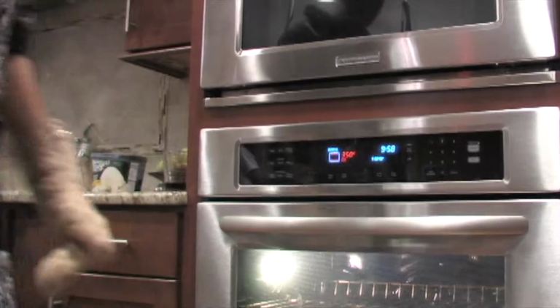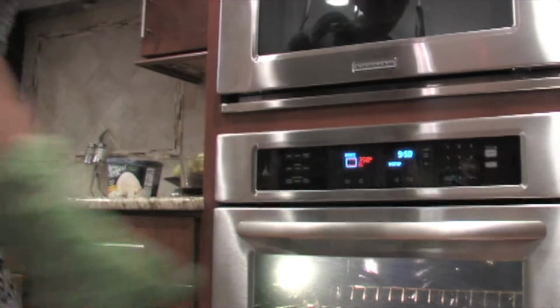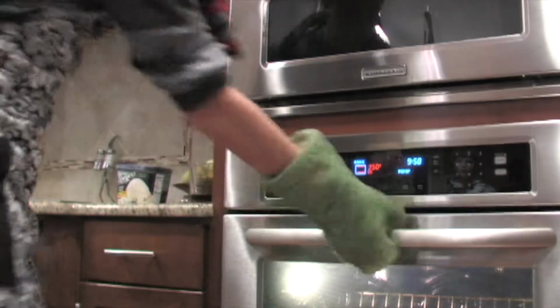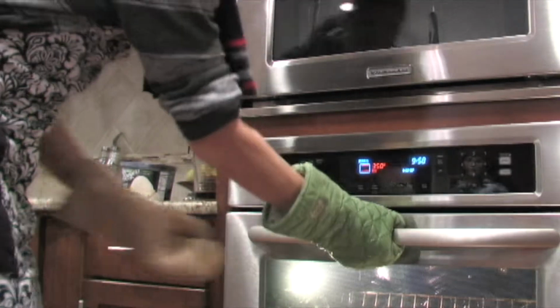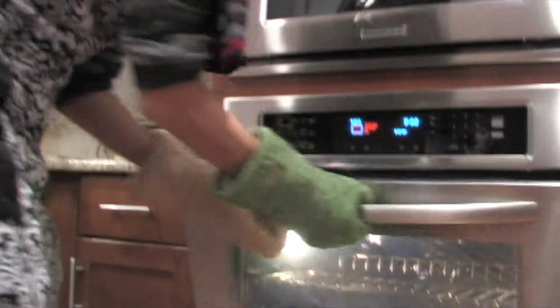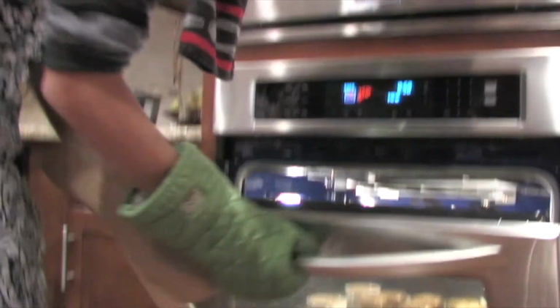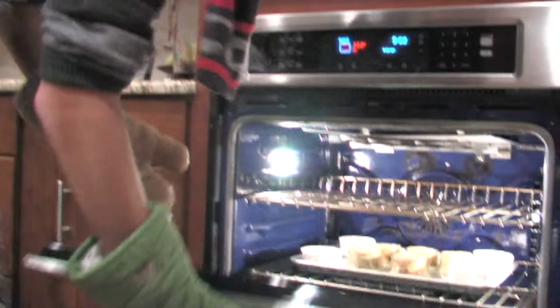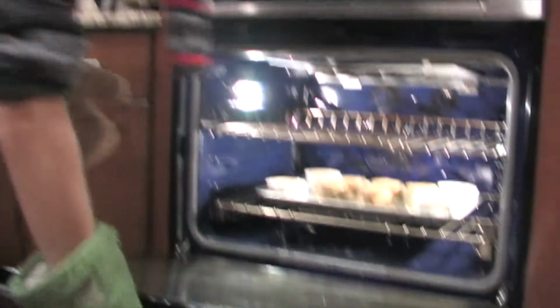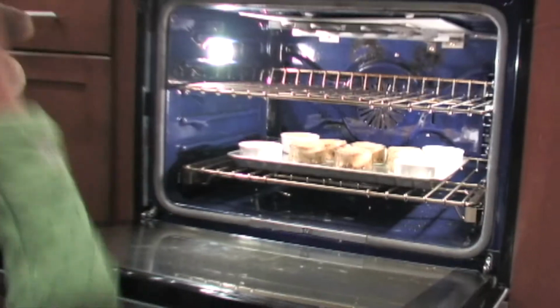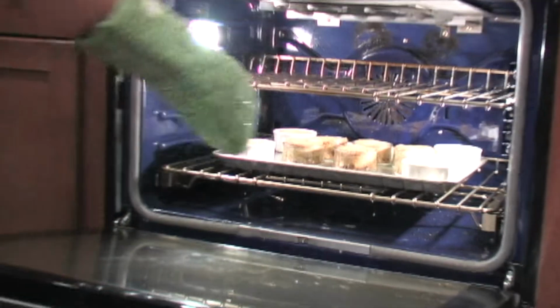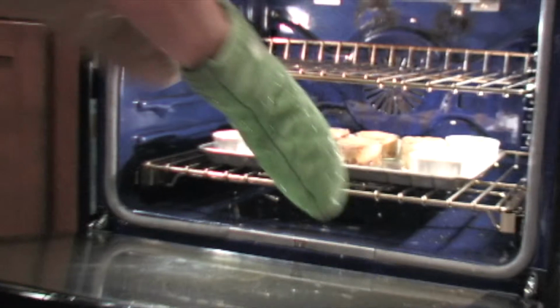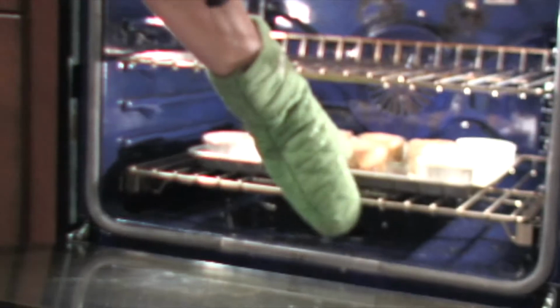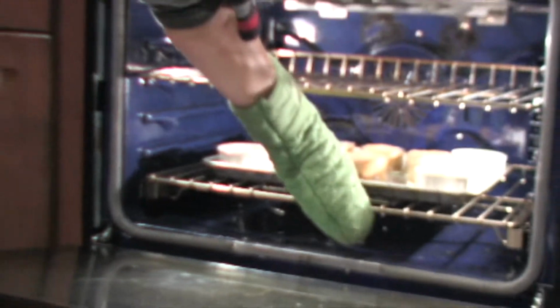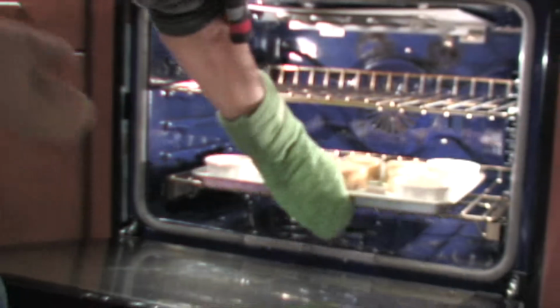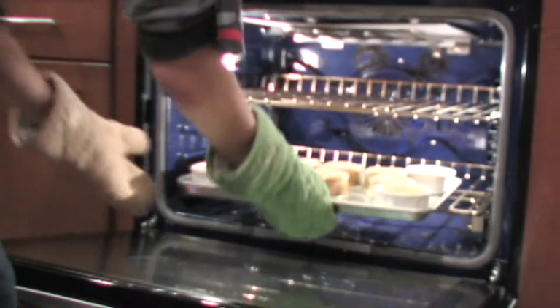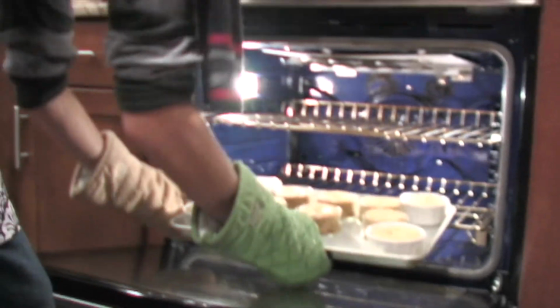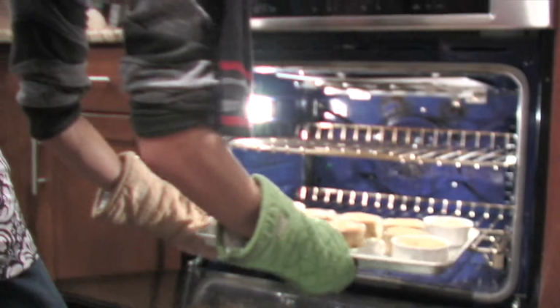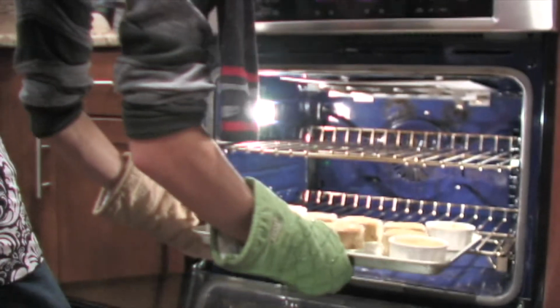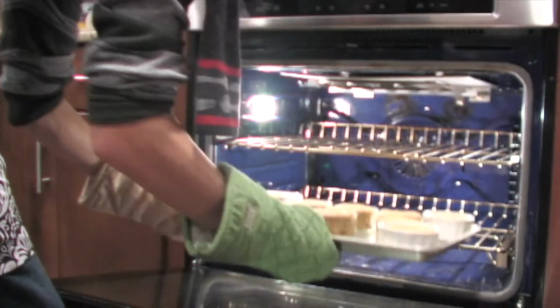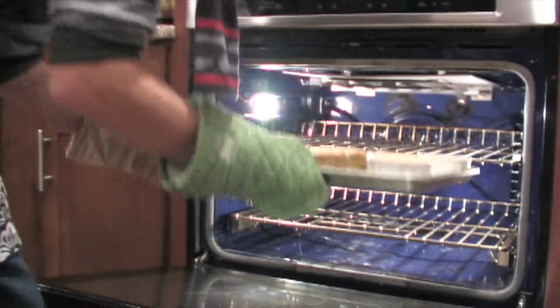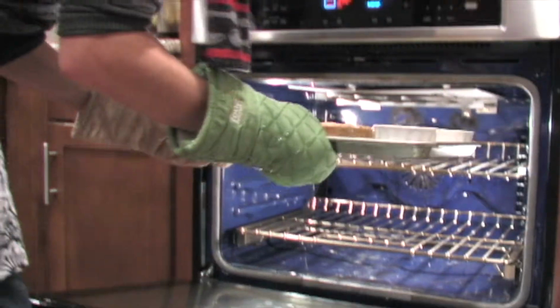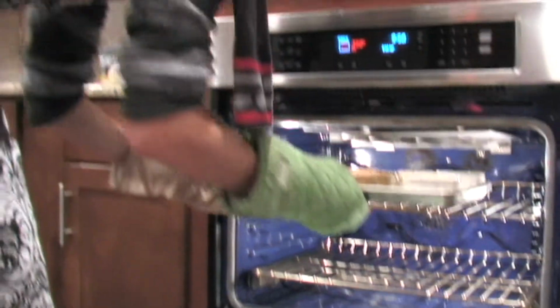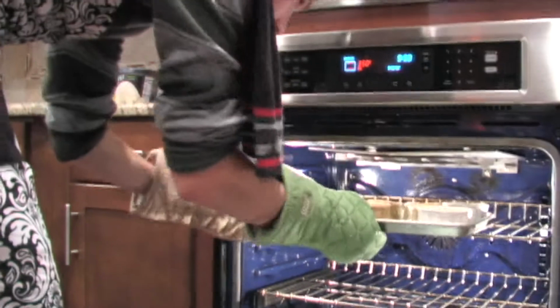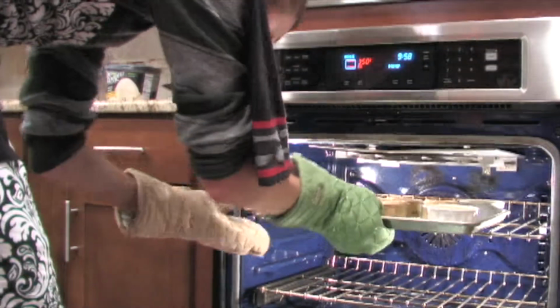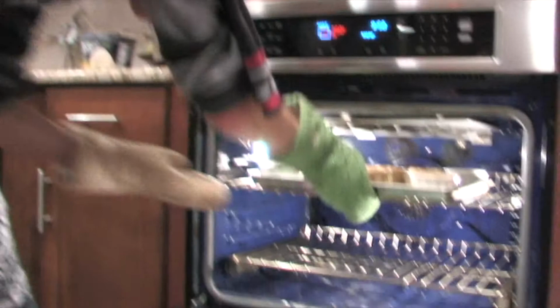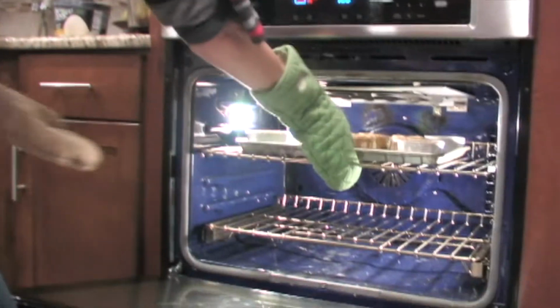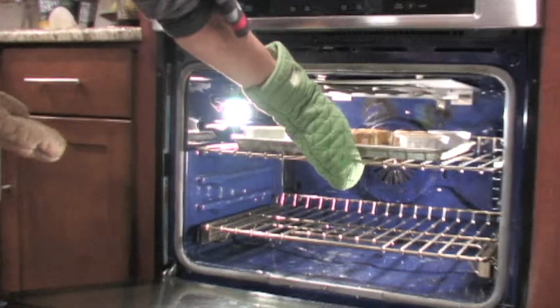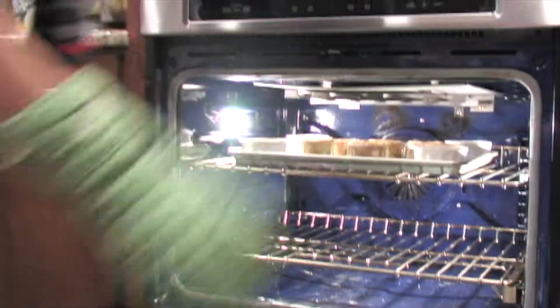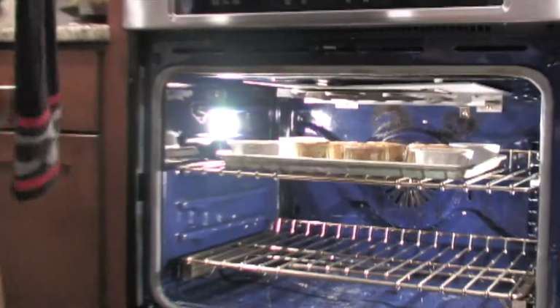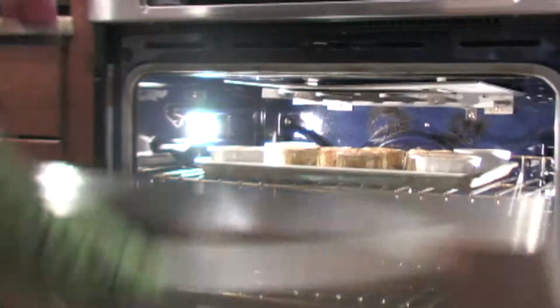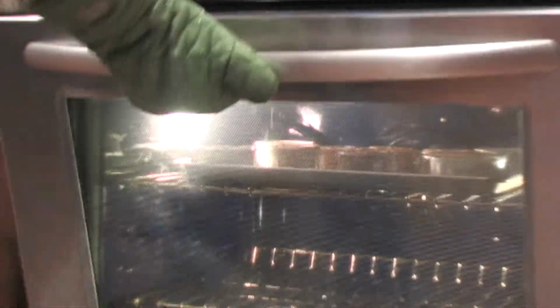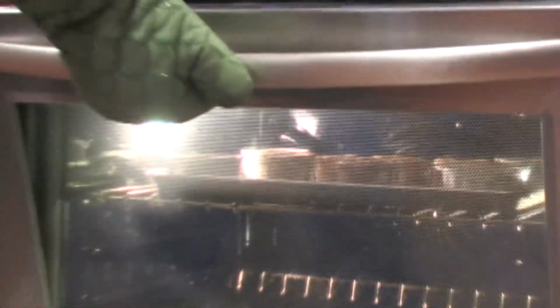Now that they're done cooking, they're ready for their final cooking stage of broiling on the top rack. So now we'll just keep these here and put them in.